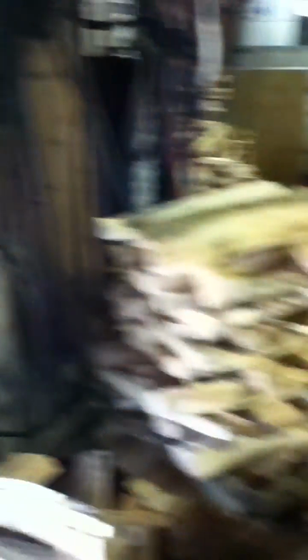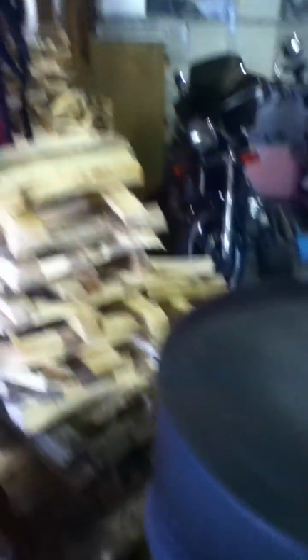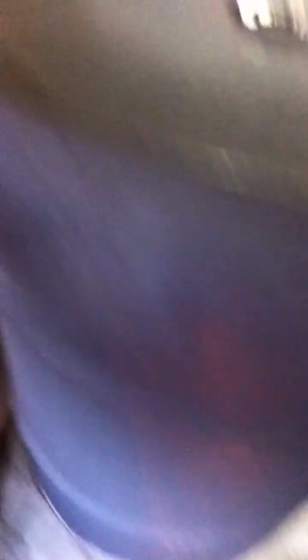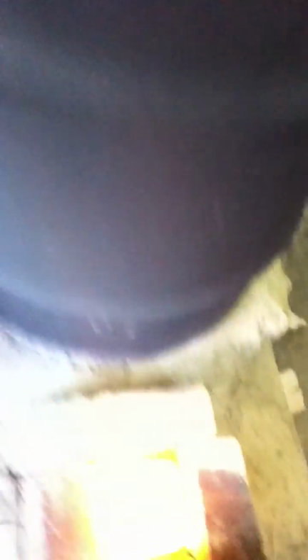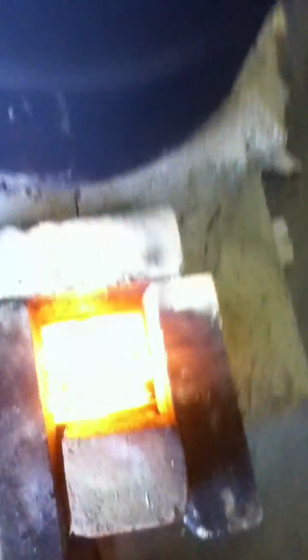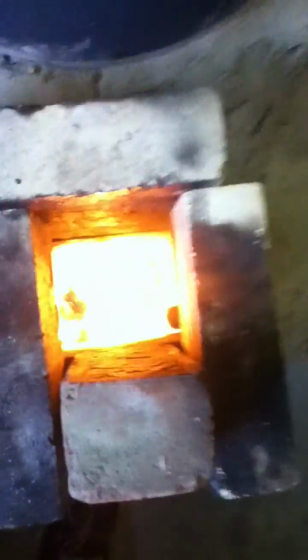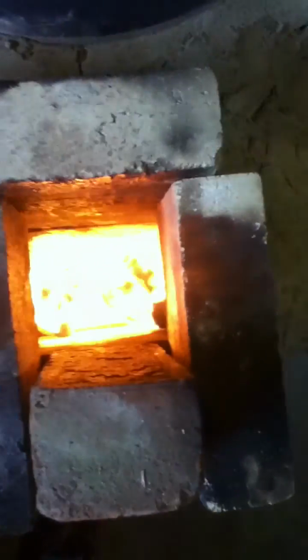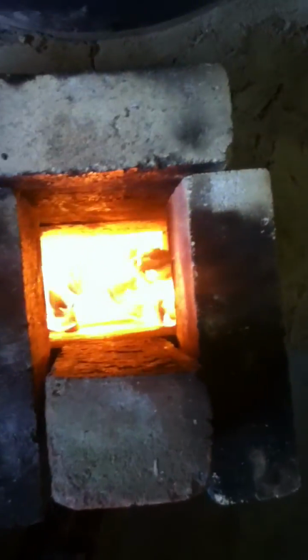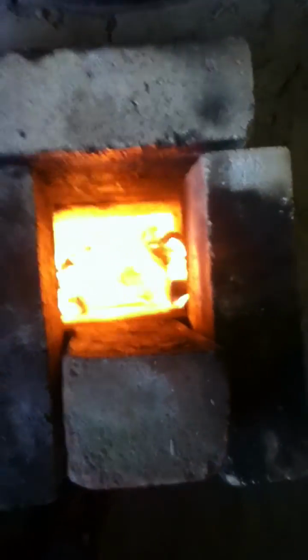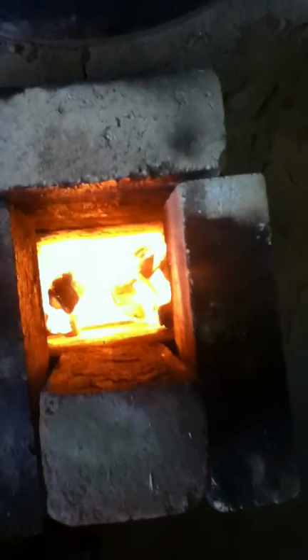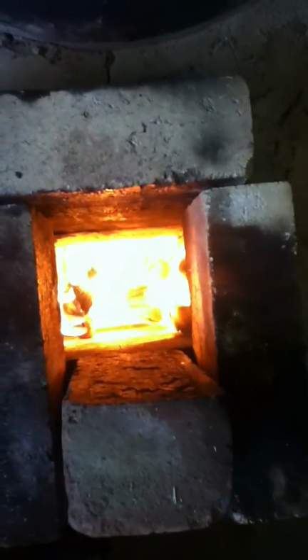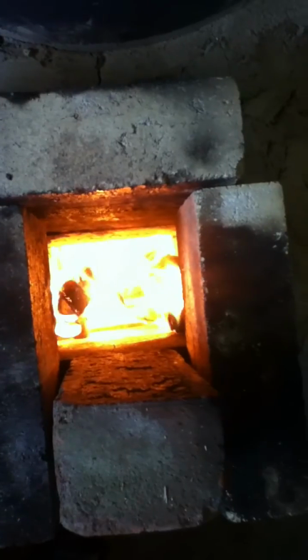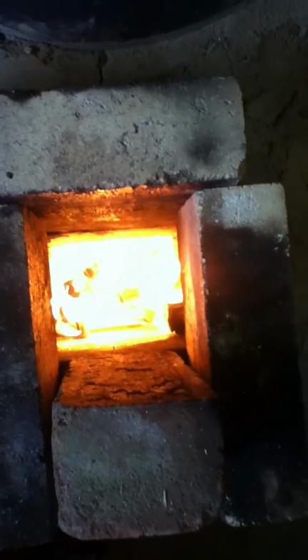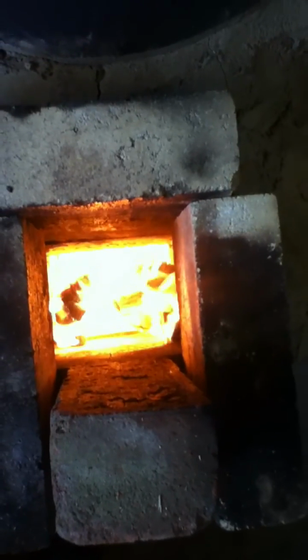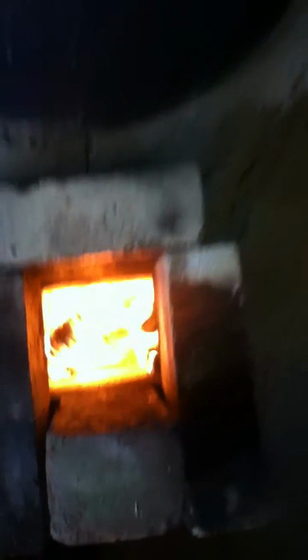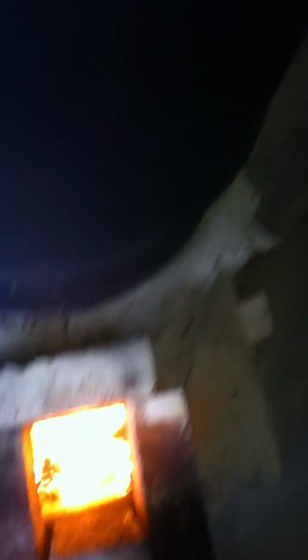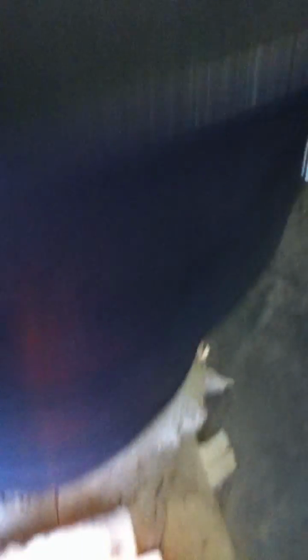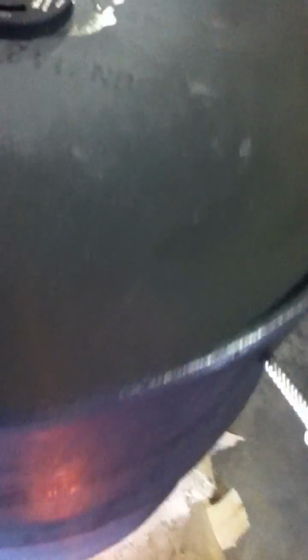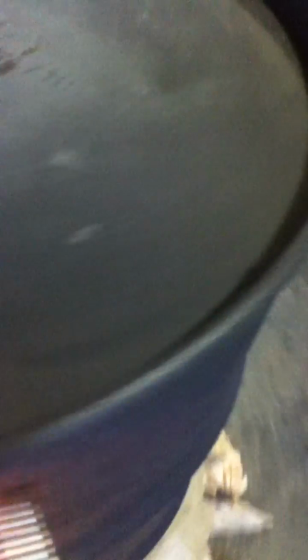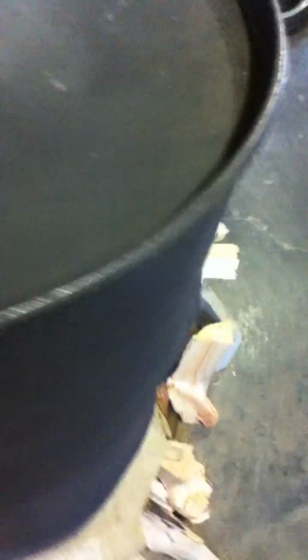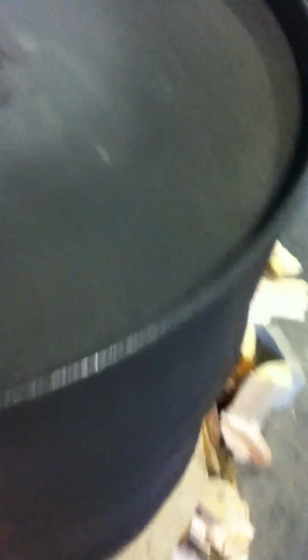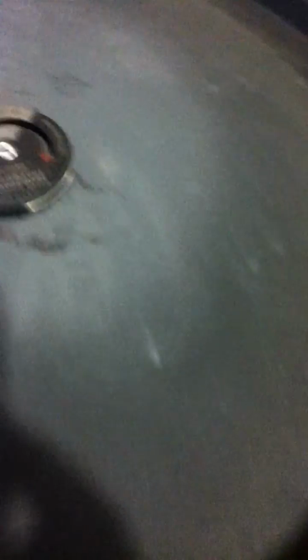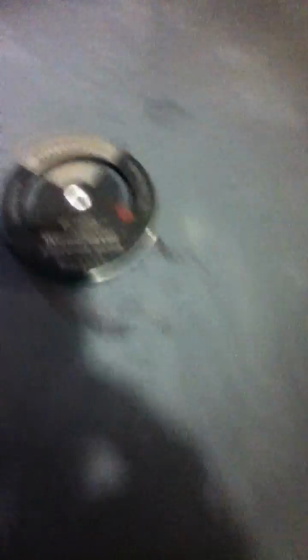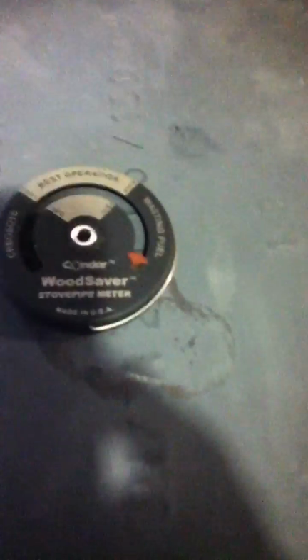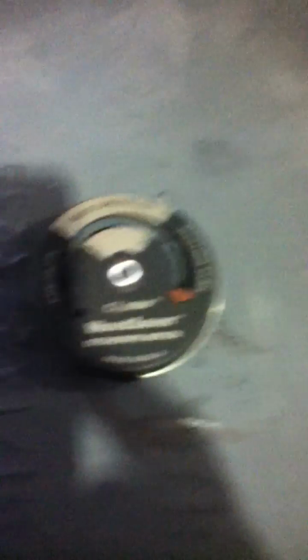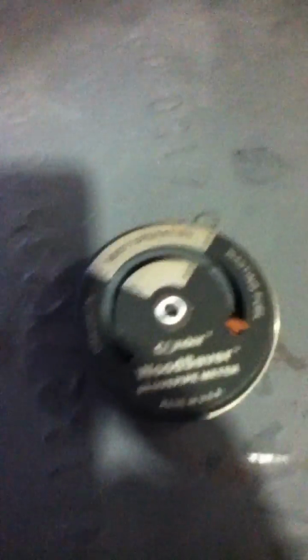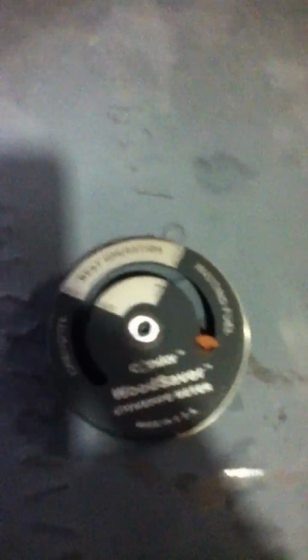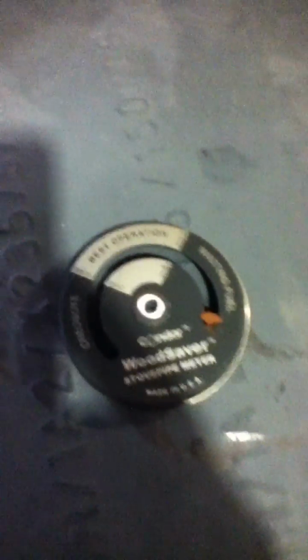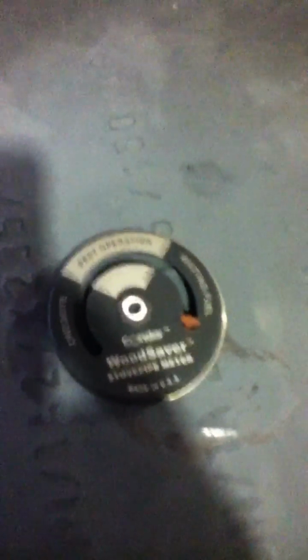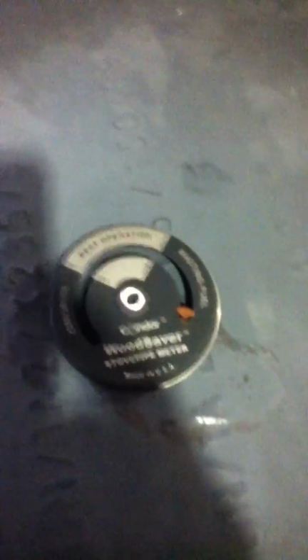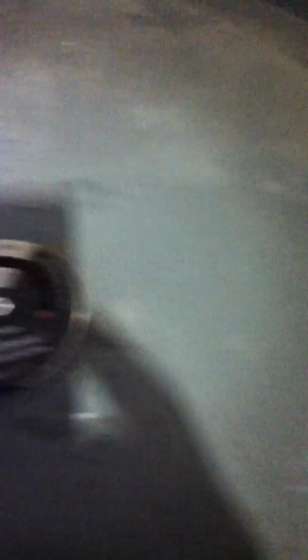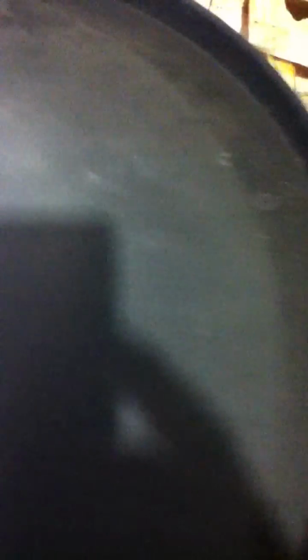Yet at the same time we have a tremendous amount of heat being generated in the fire — 90% of the heat being kept inside the building, which is the key to efficiency, of course.